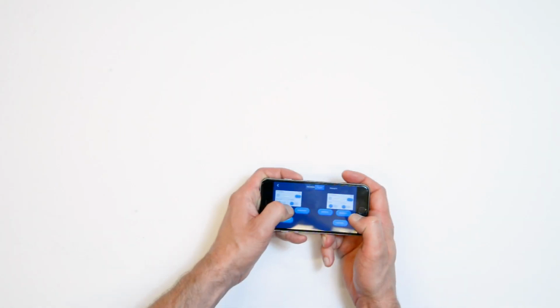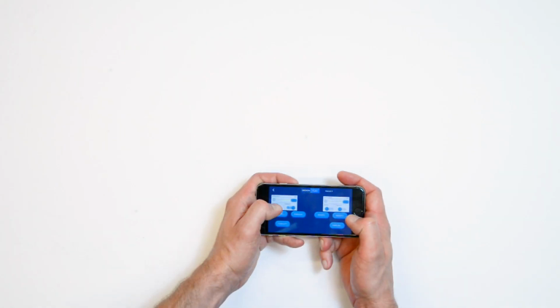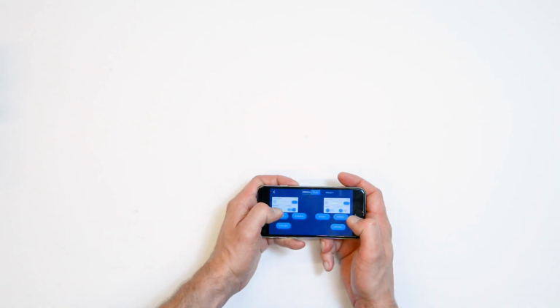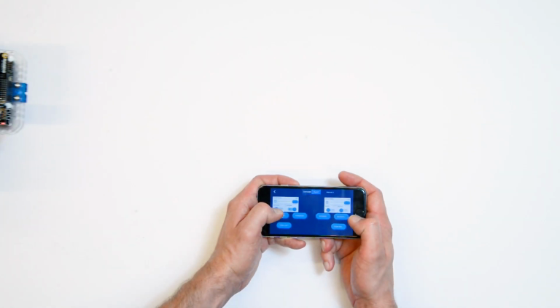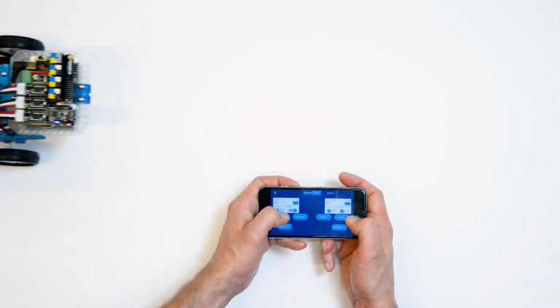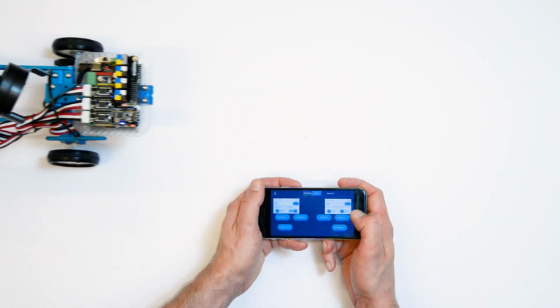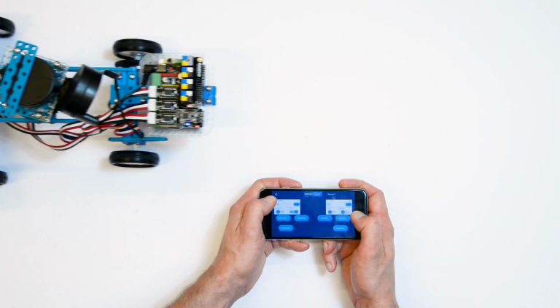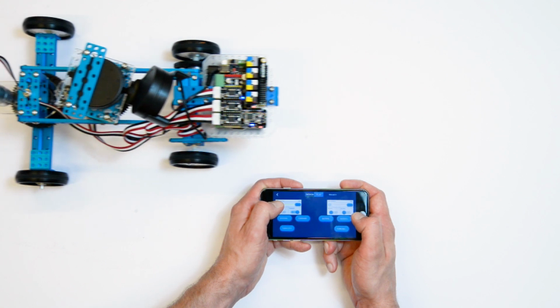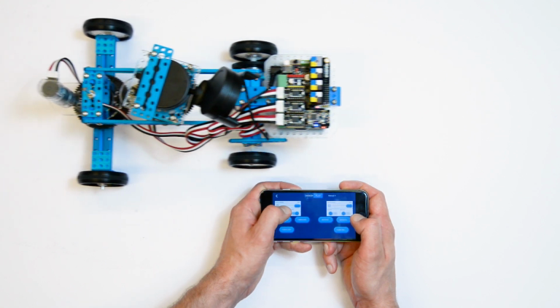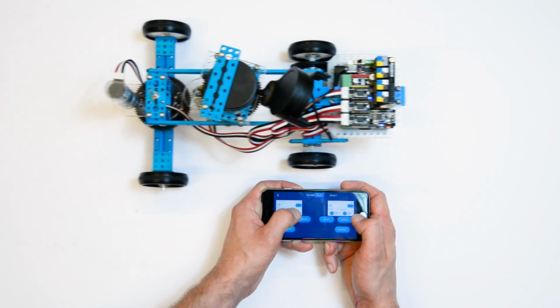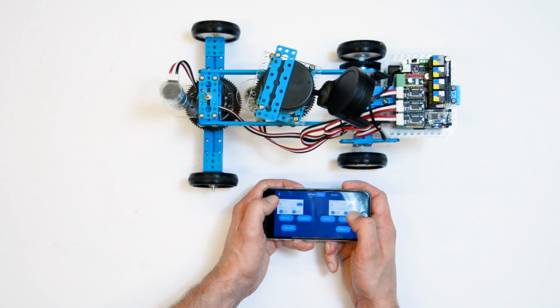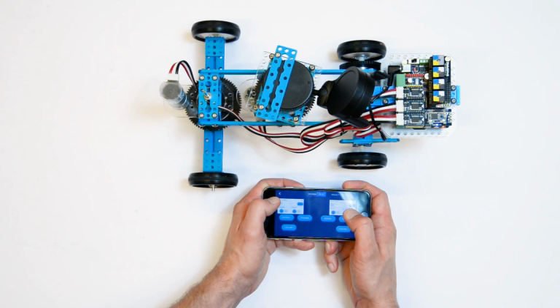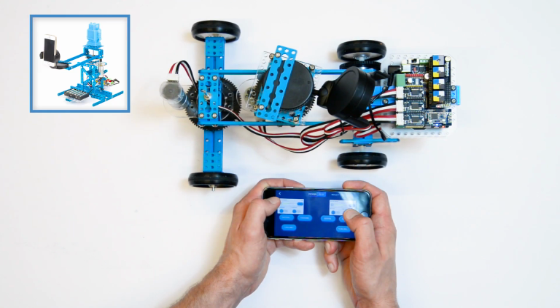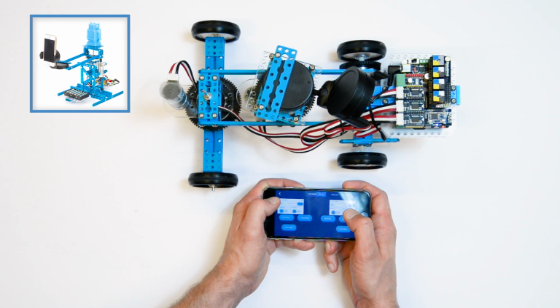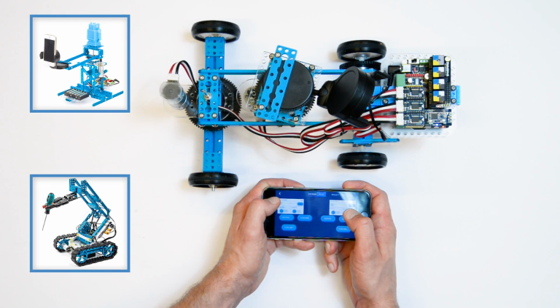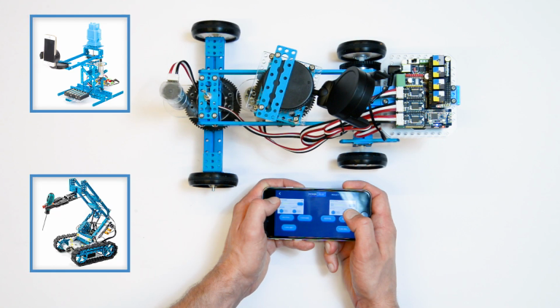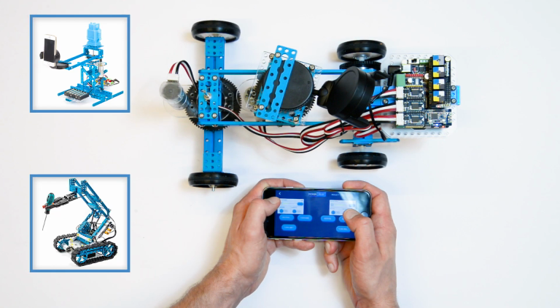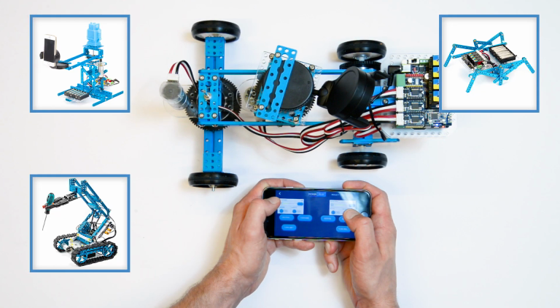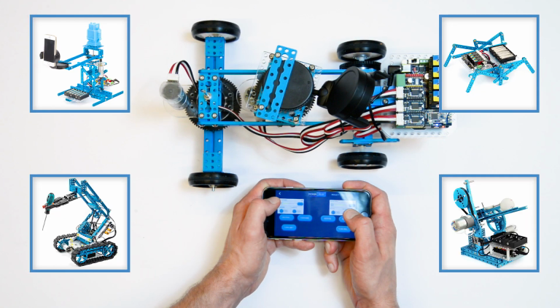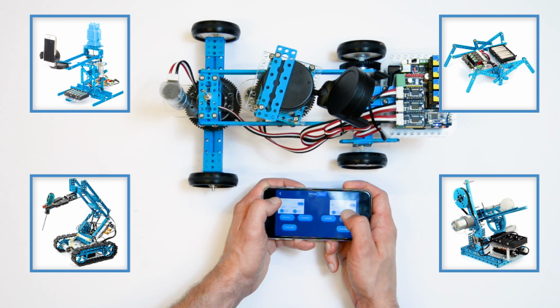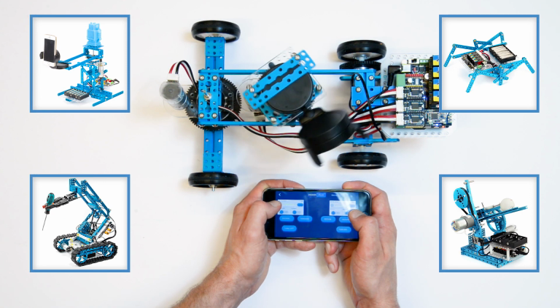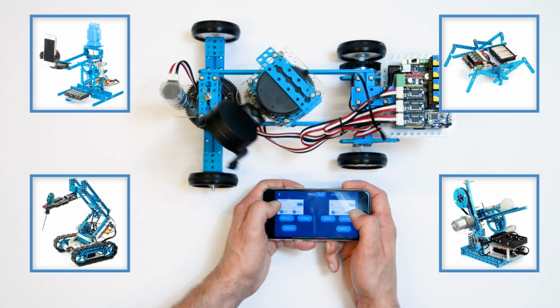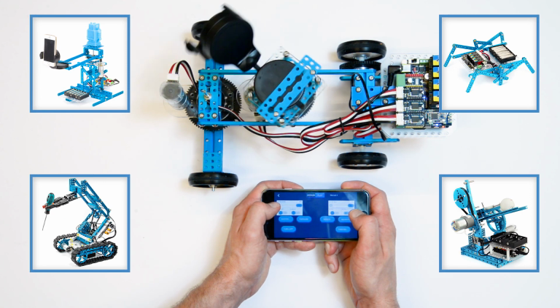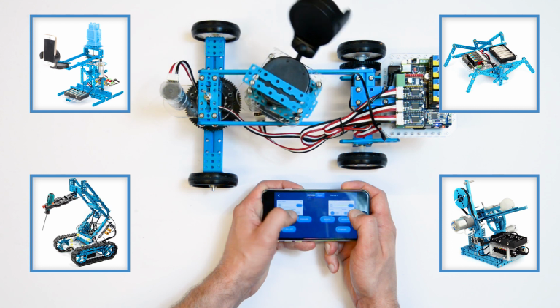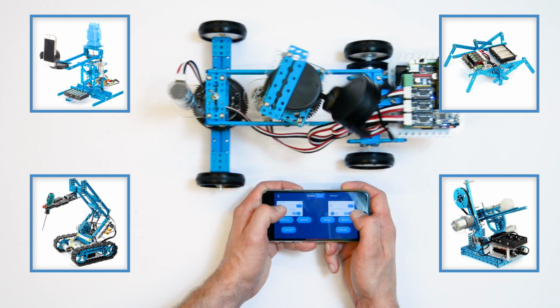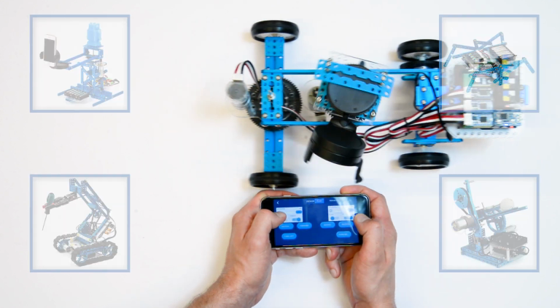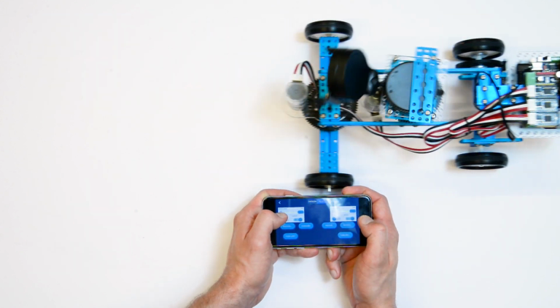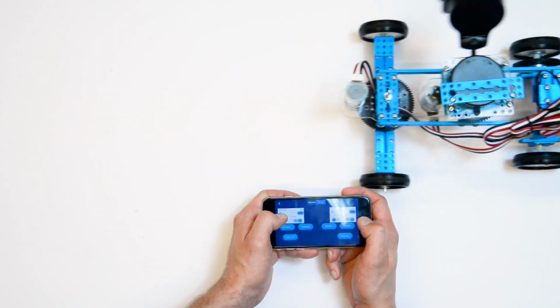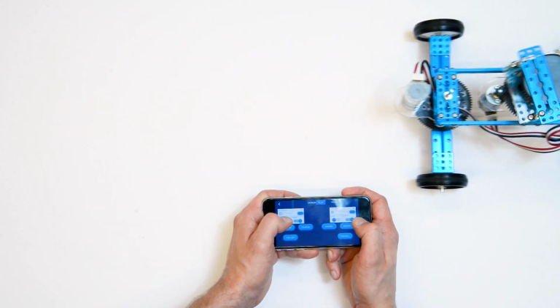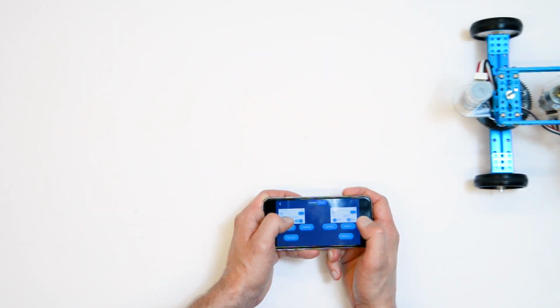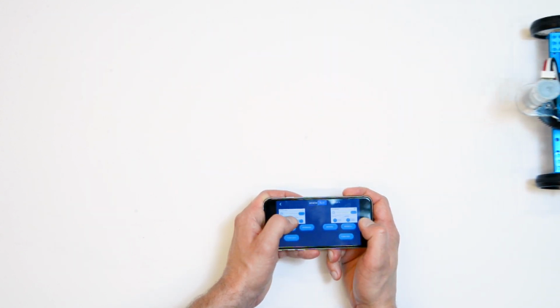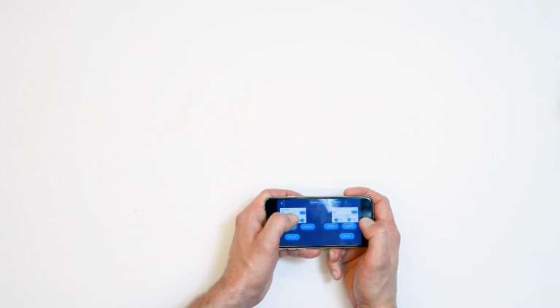With the kit you can build awesome robots, such as this one, this one, this one, and this one. Feel free to expand the kit with whatever you can find.